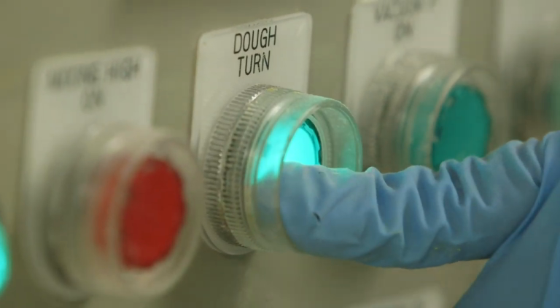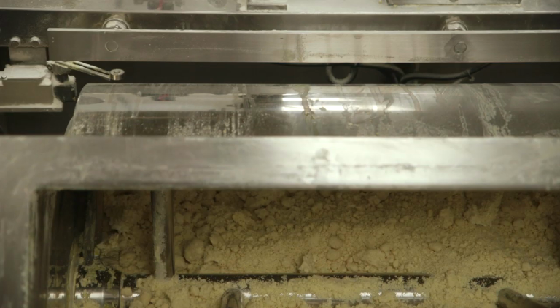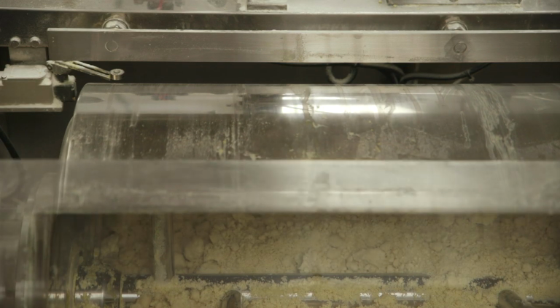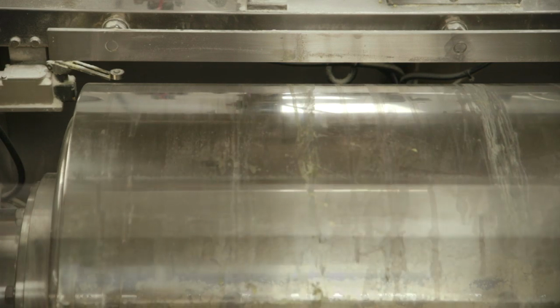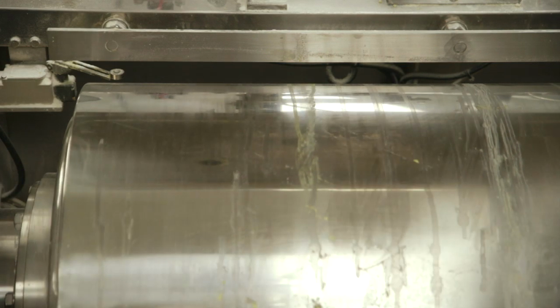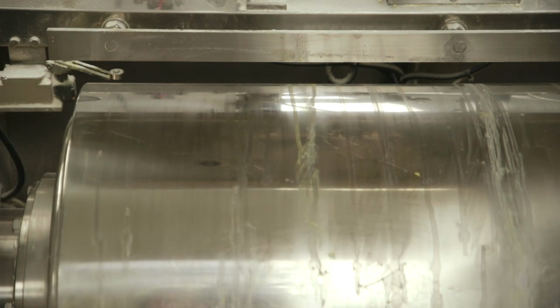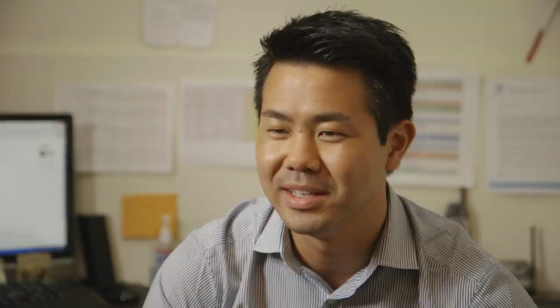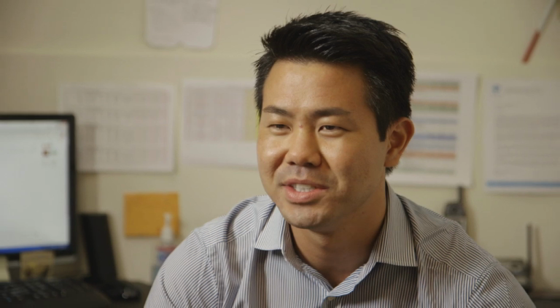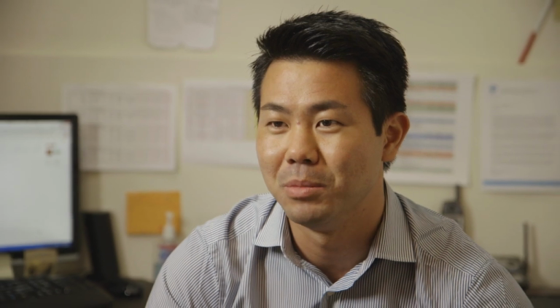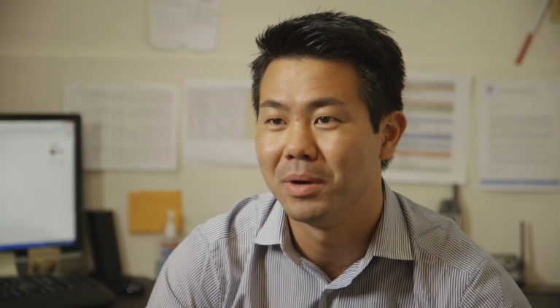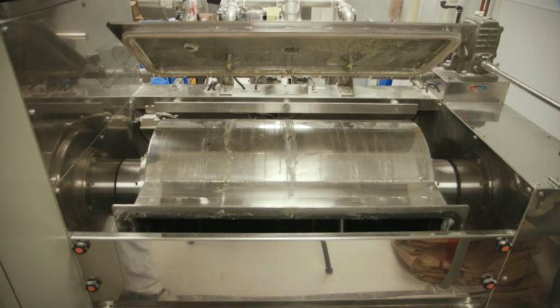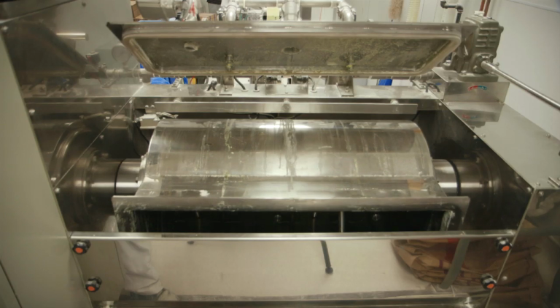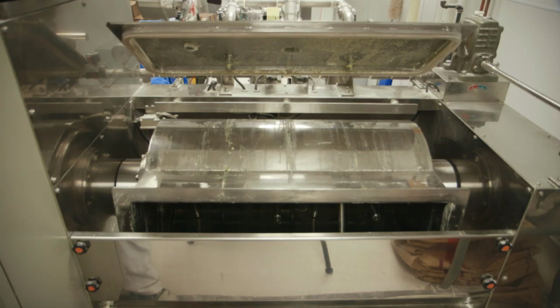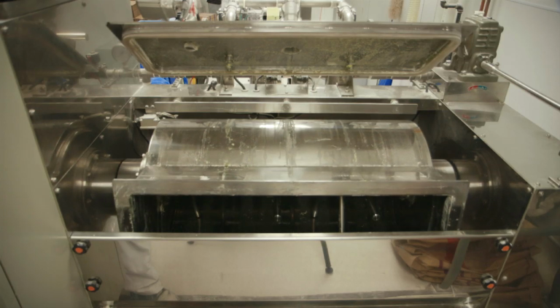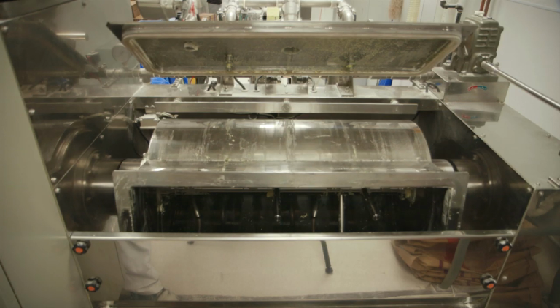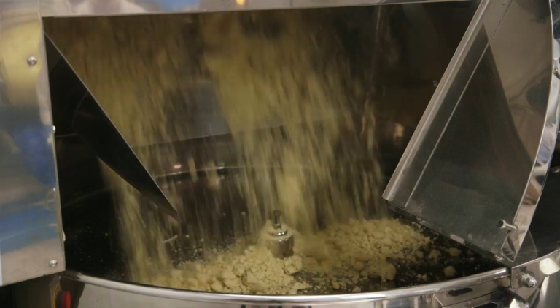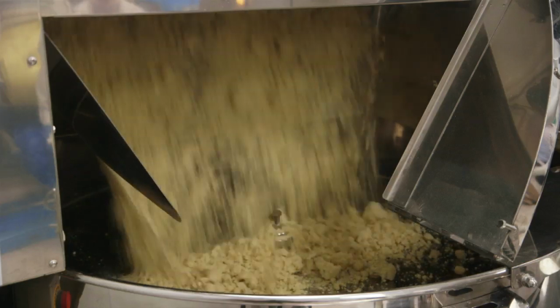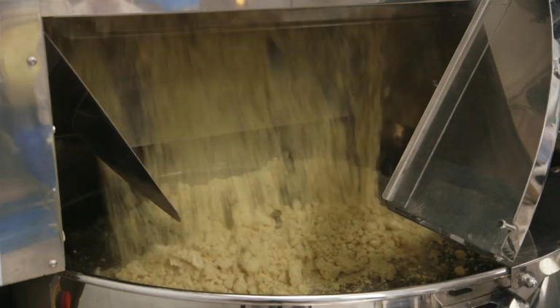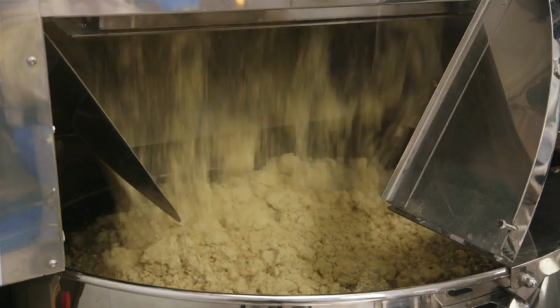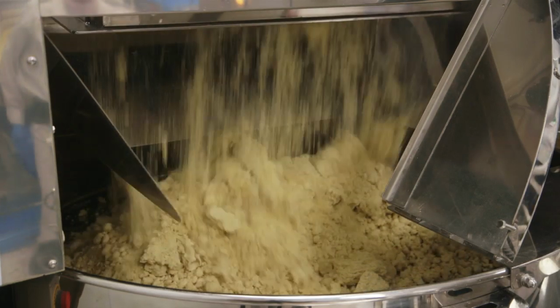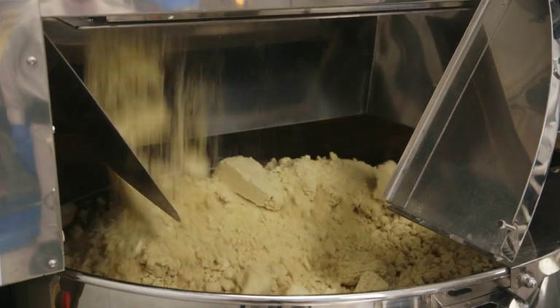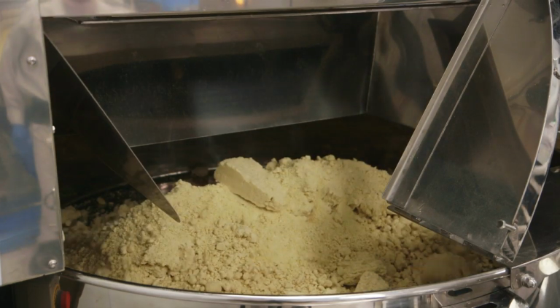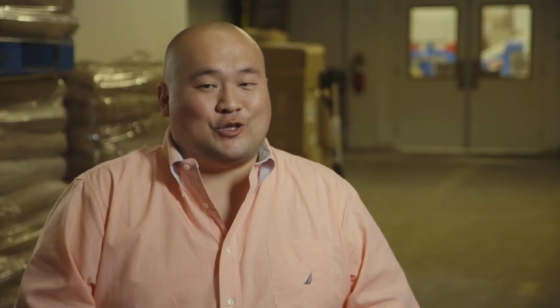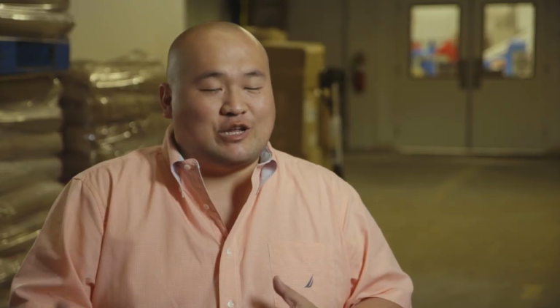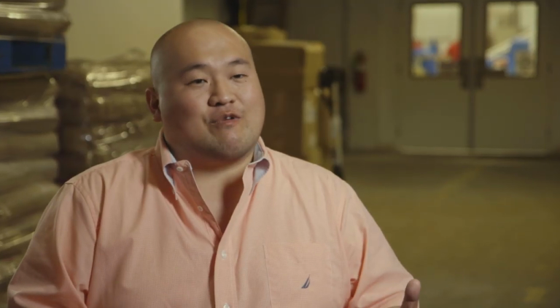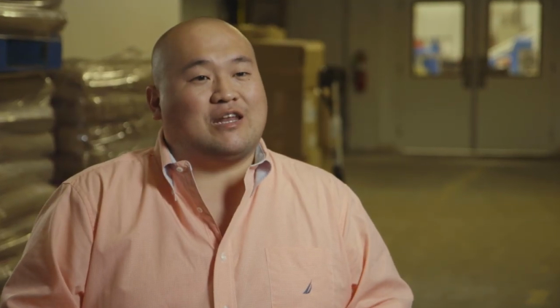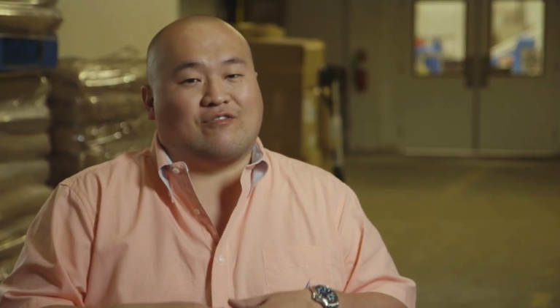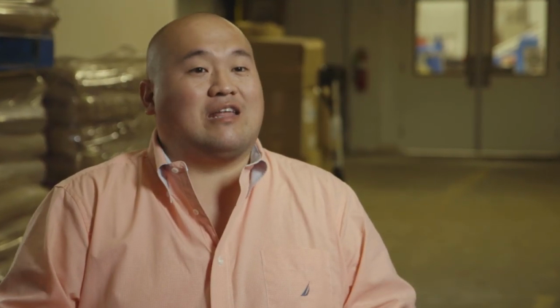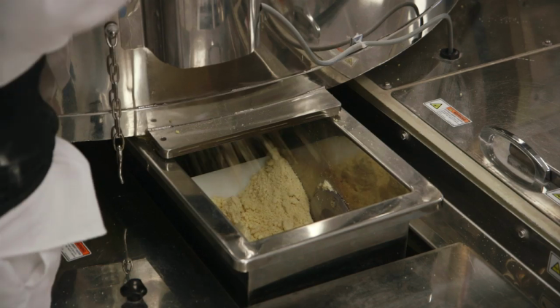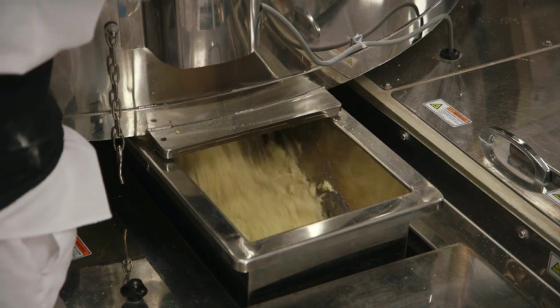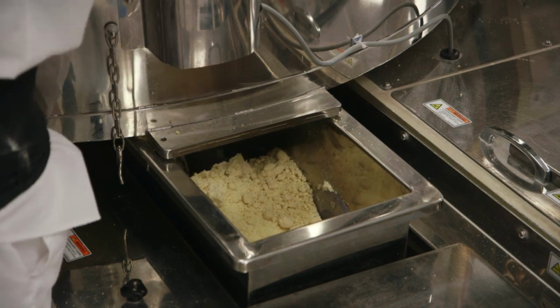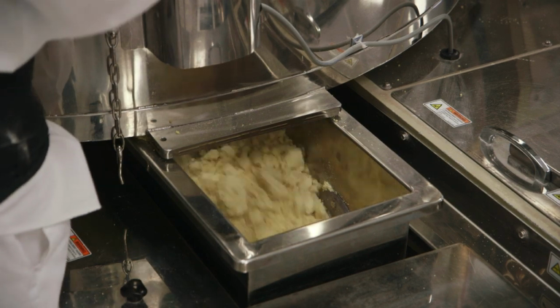As a craft noodle maker, the challenge is to really educate people more about what authentic ramen really is. It's similar to American barbecue, hamburgers, or even pizza — you go regionally throughout Japan and you'll have a variety of different noodles out there.